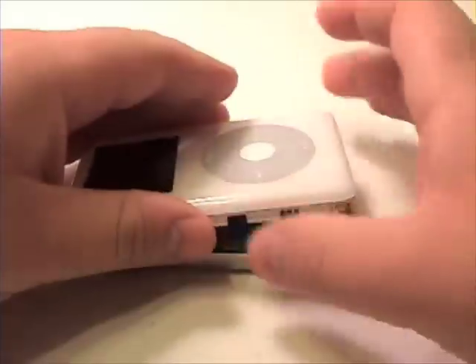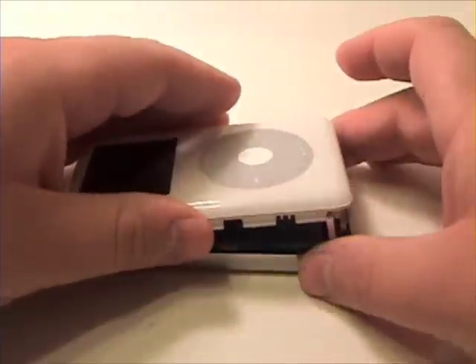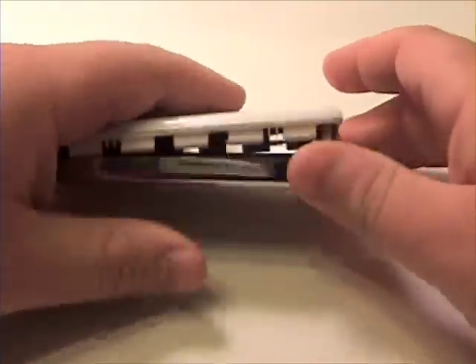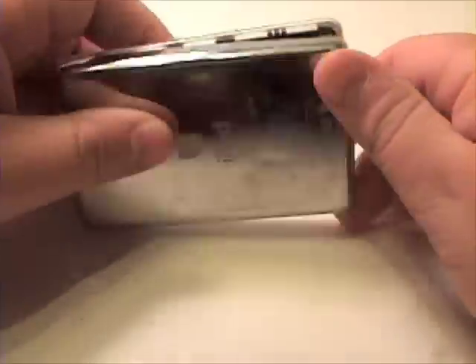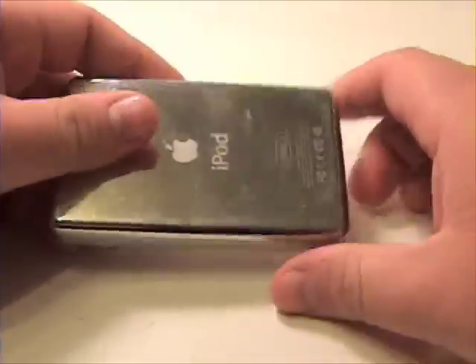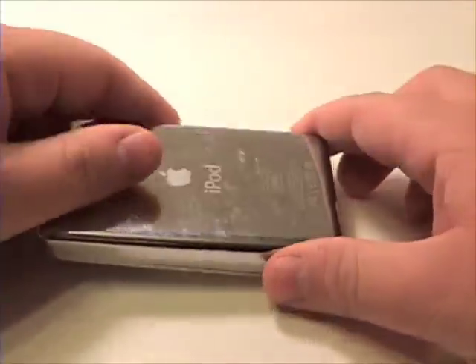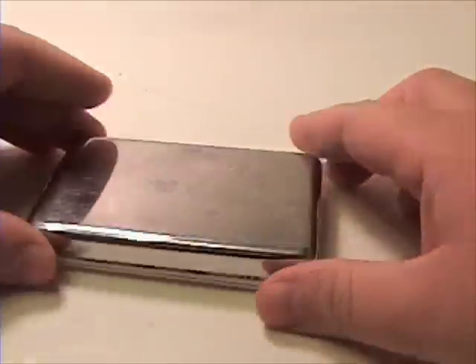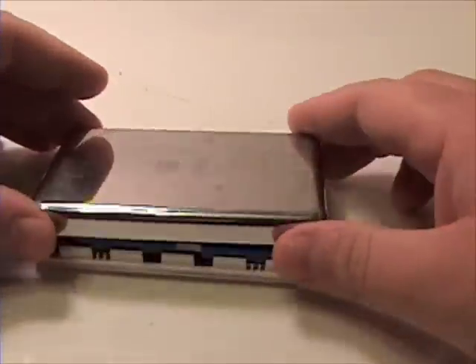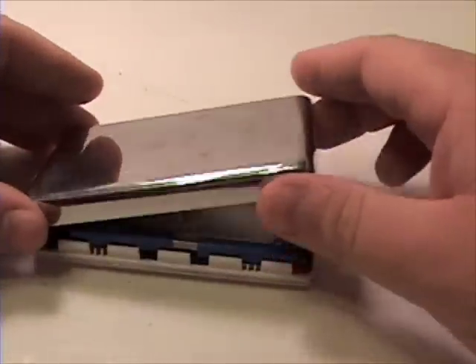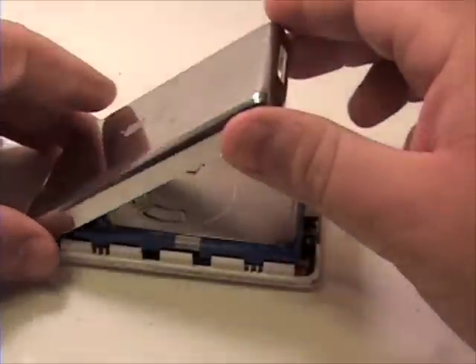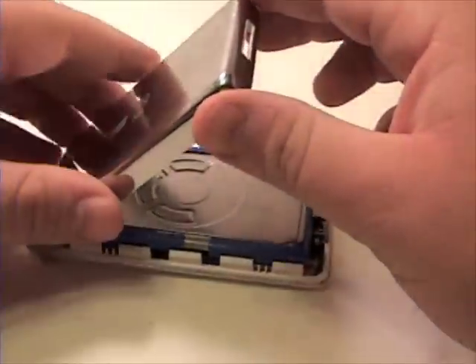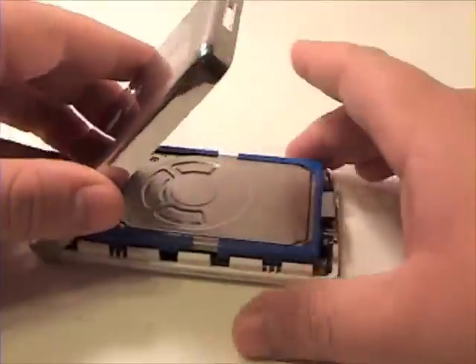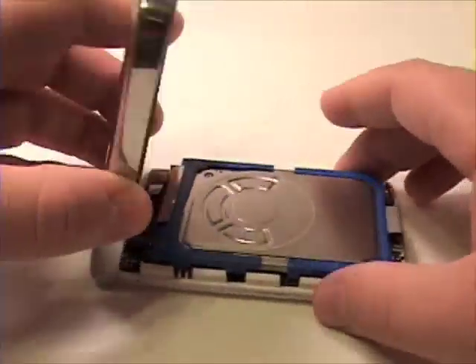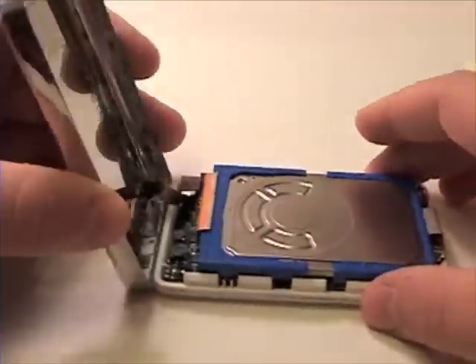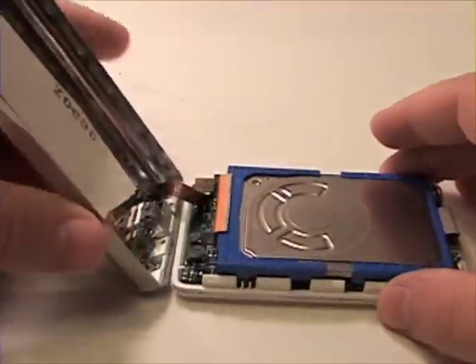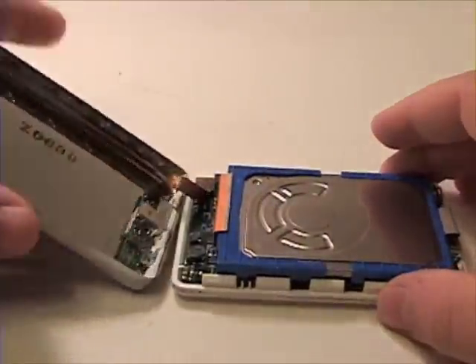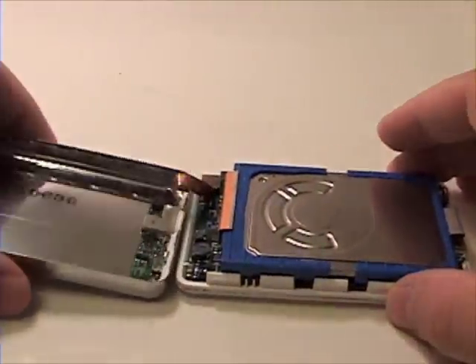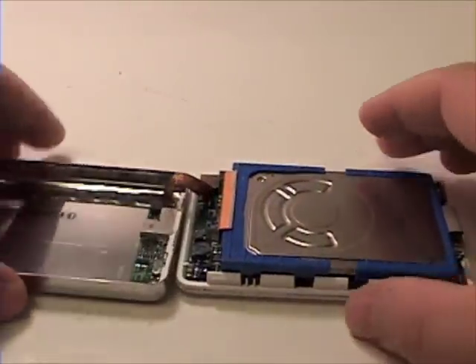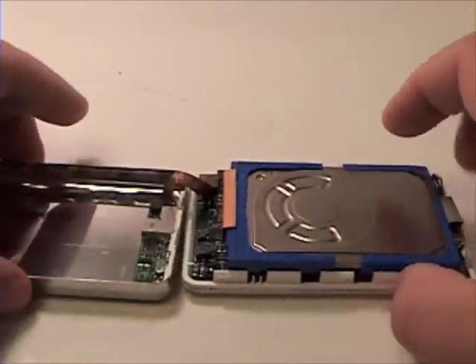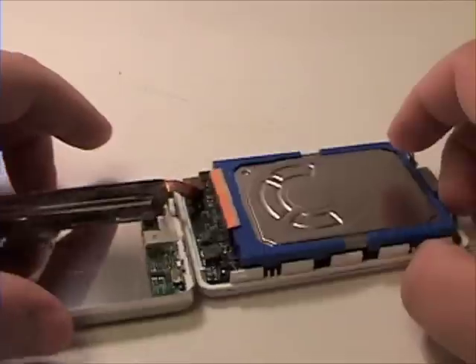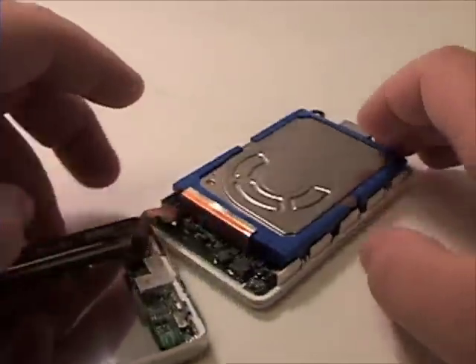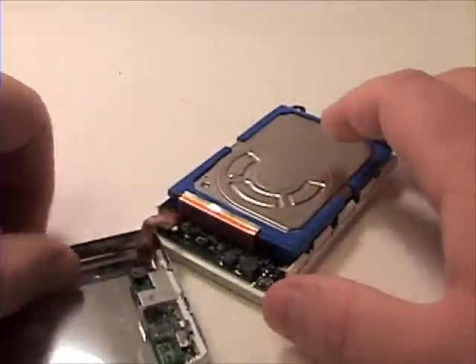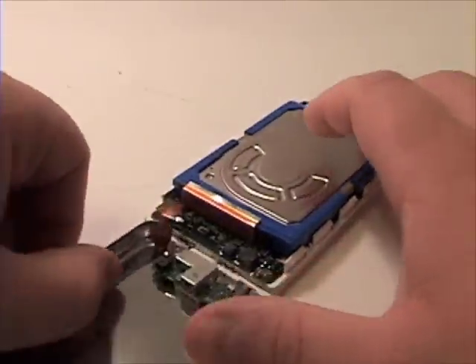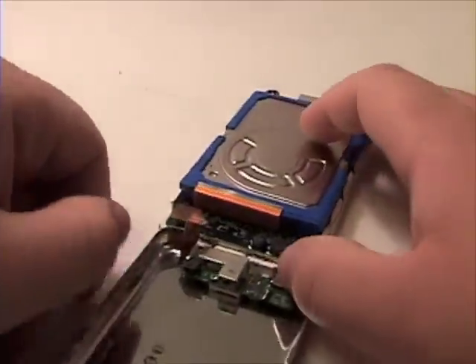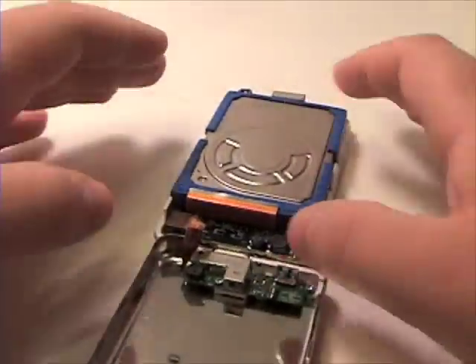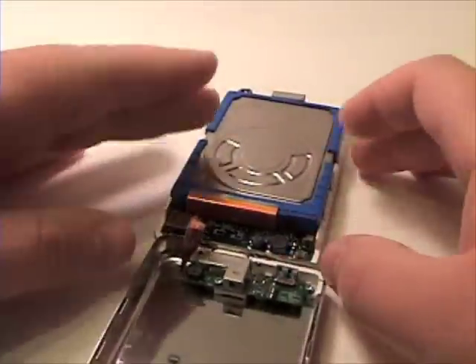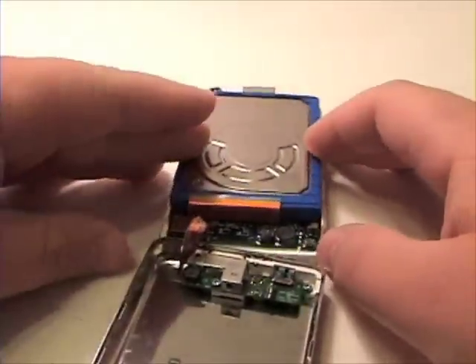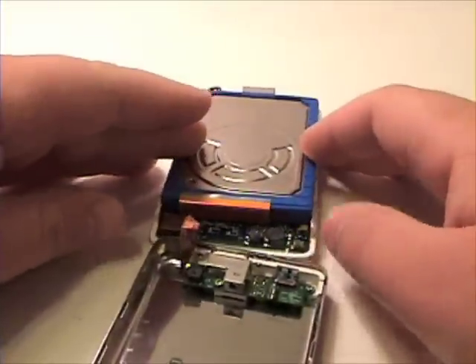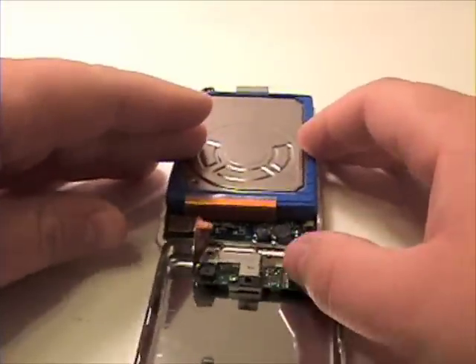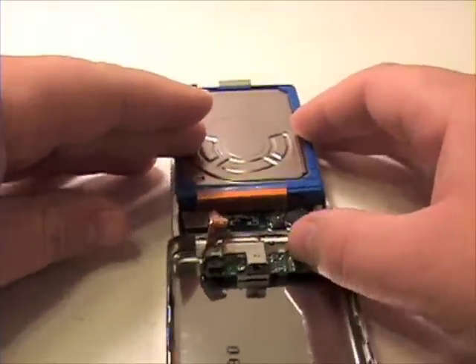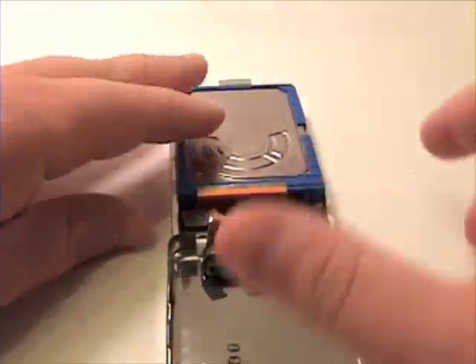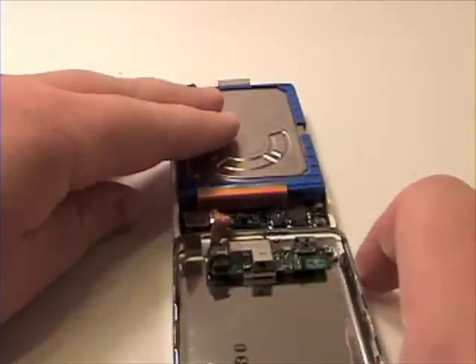Now flip the iPod over, and lifting from the bottom to the top, flip the bottom pan over, and disconnect the ribbon cable from the logic board.